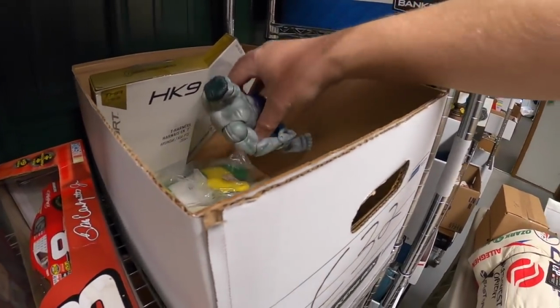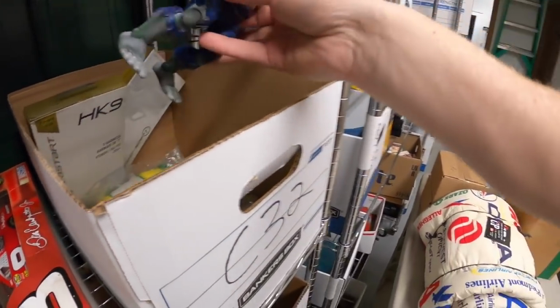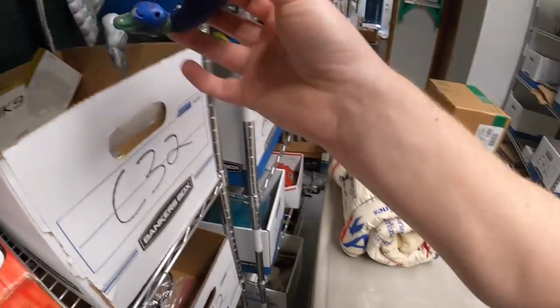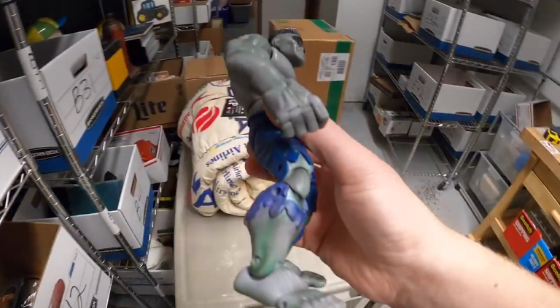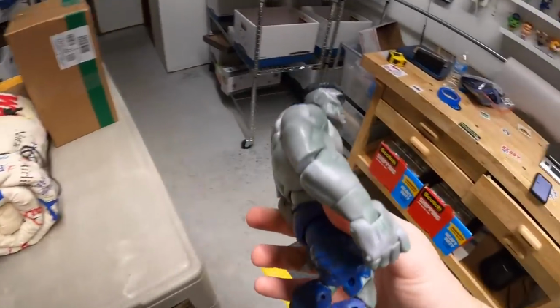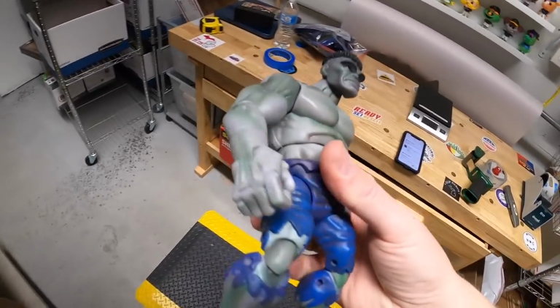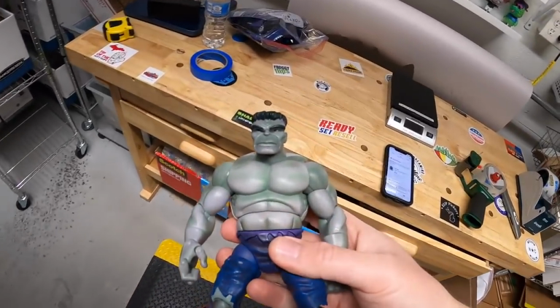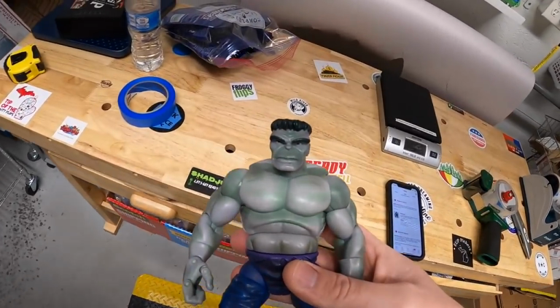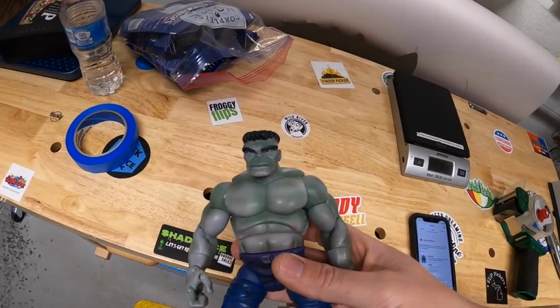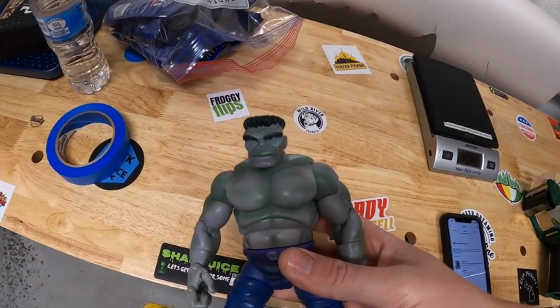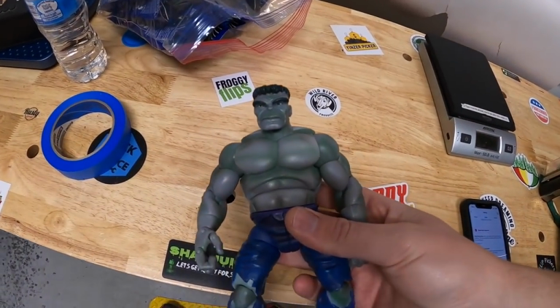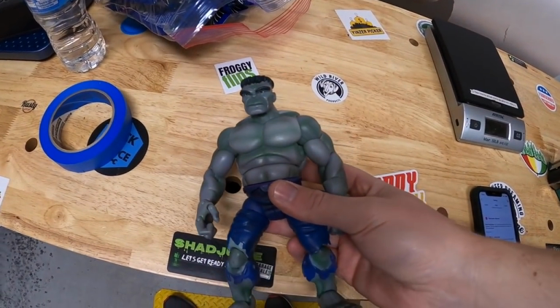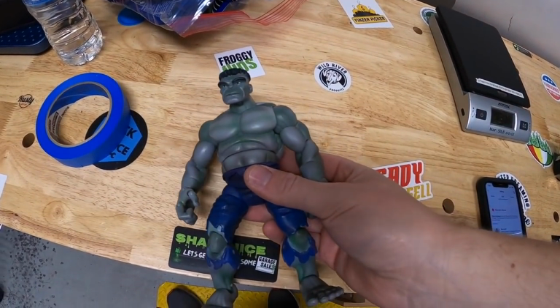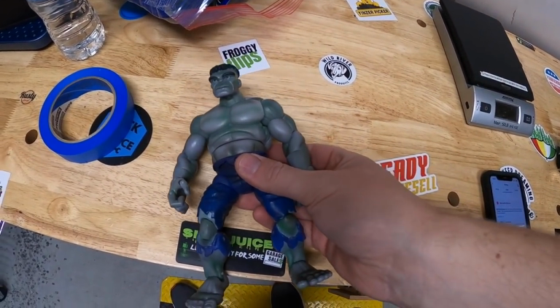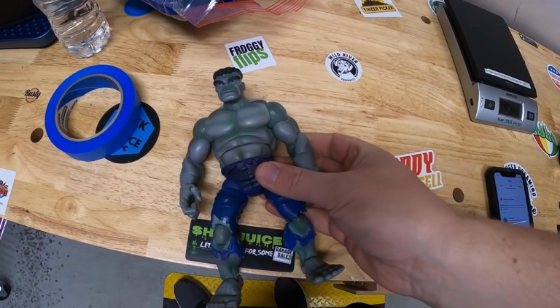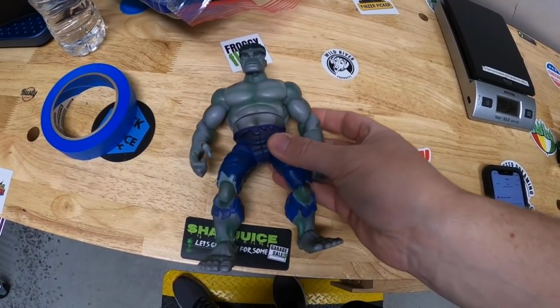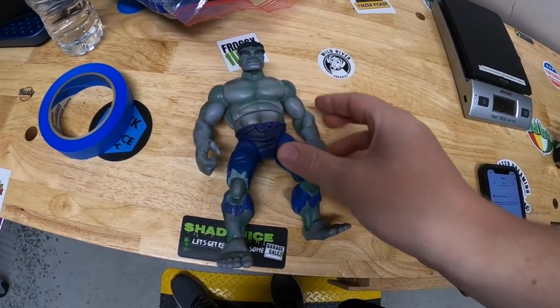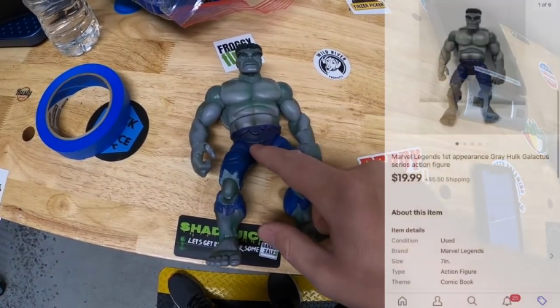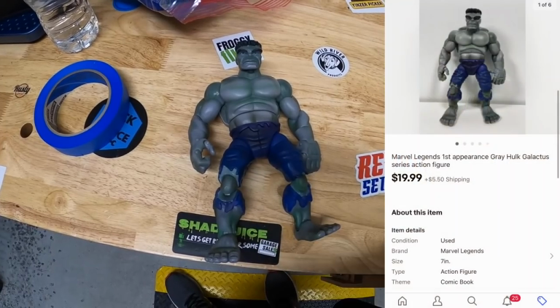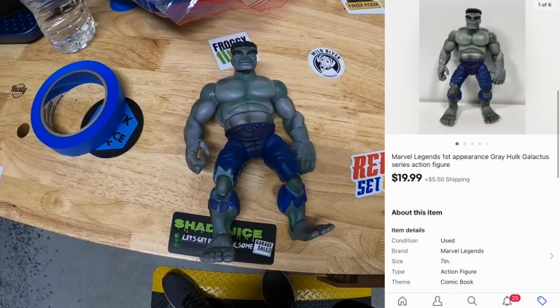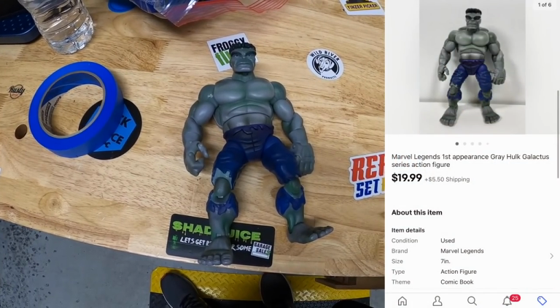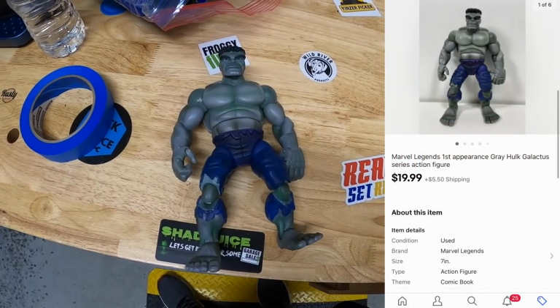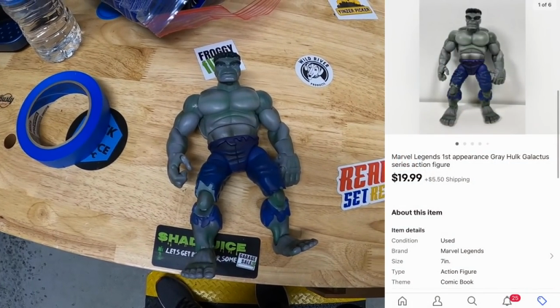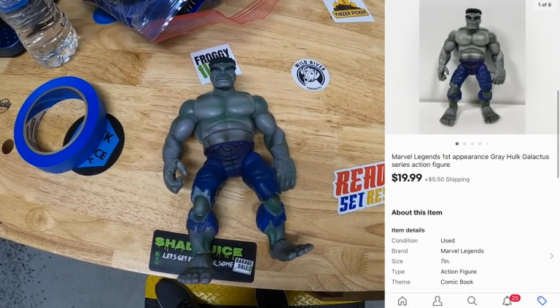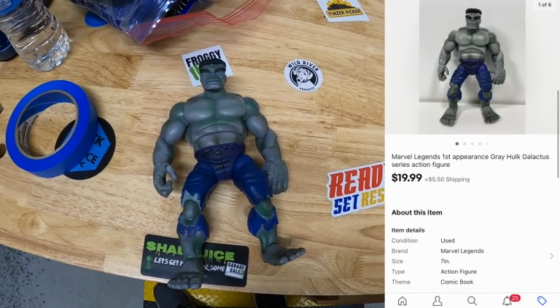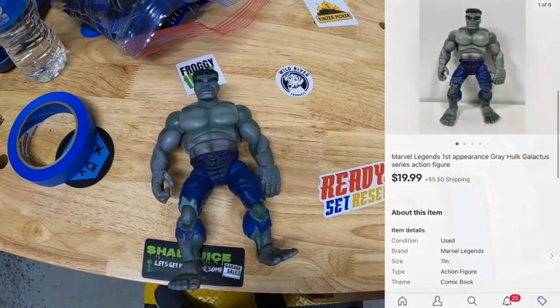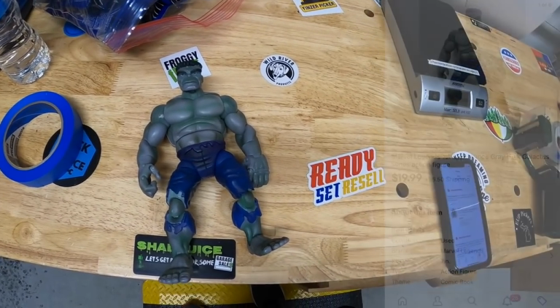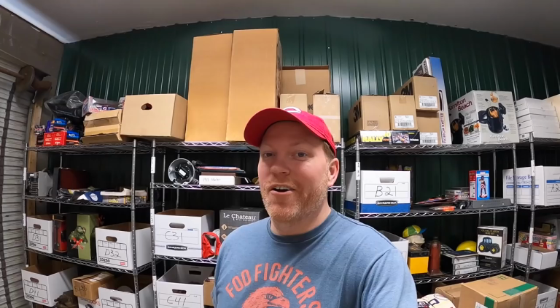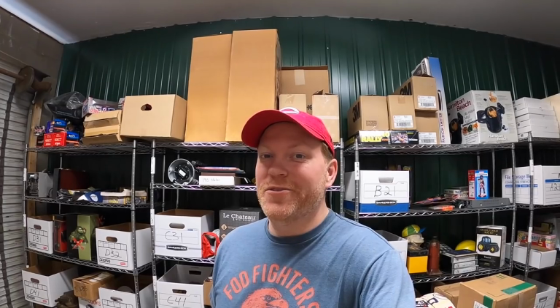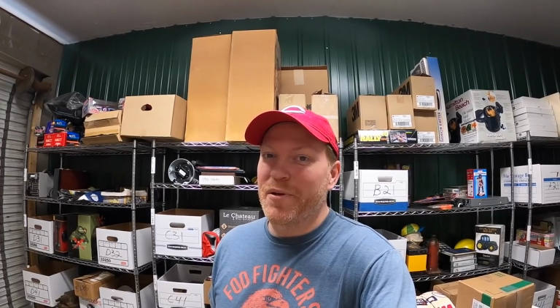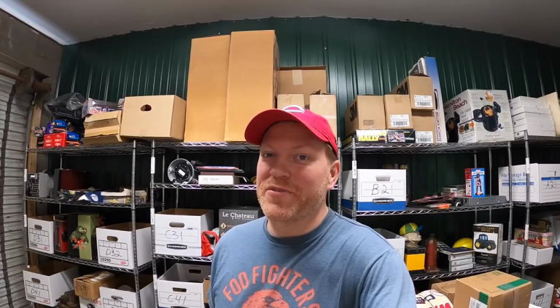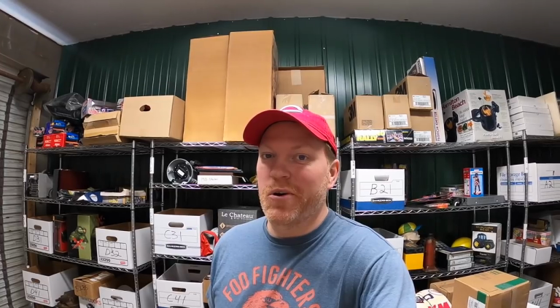Next, in C32, I sold a Hulk figure — the Marvel Legends Grey Hulk Galactus Series — for $19.99 plus shipping, going out to viewers Eric and Richard. Eric and Richard, thank you both so much for the support.